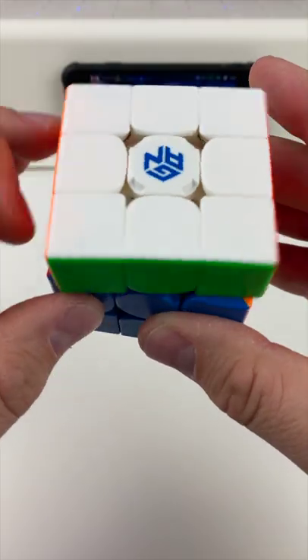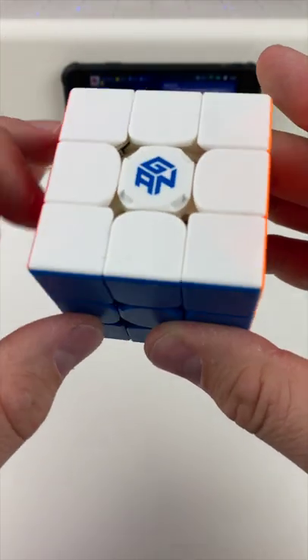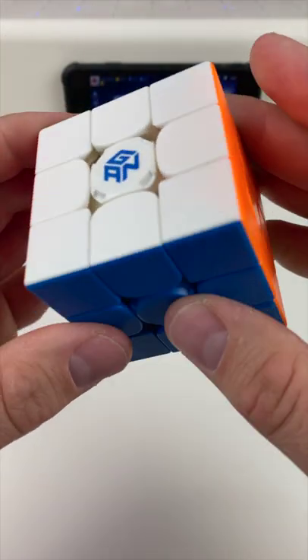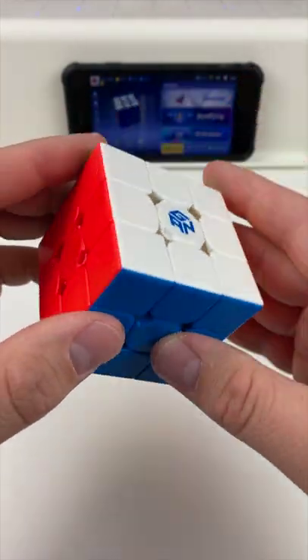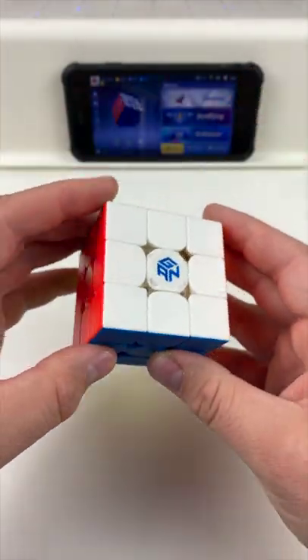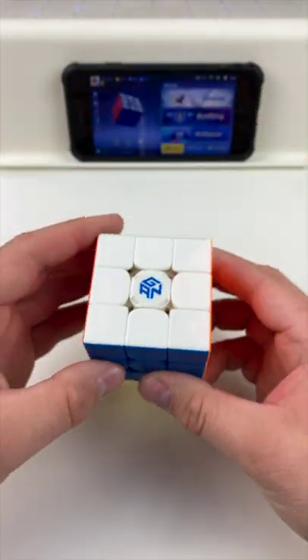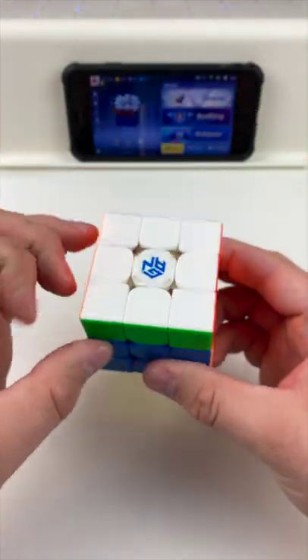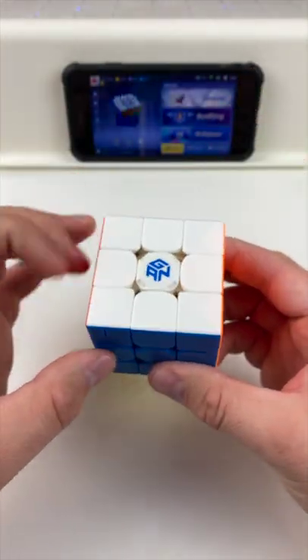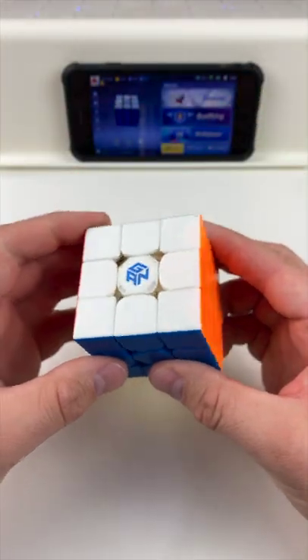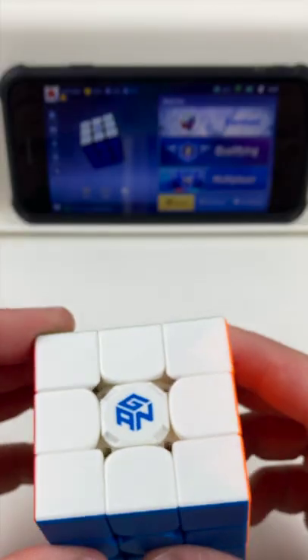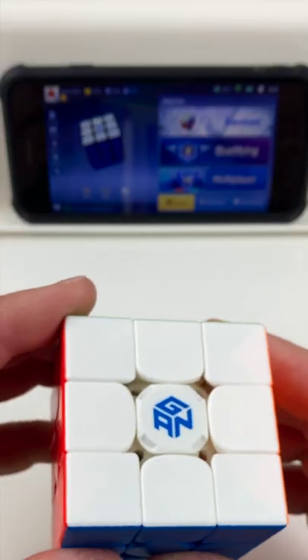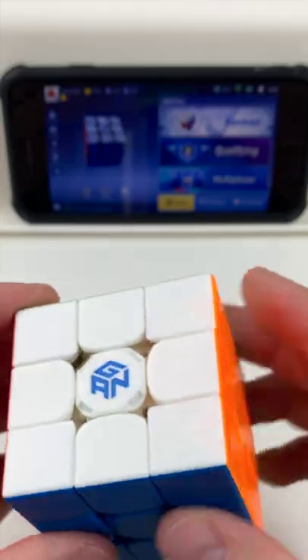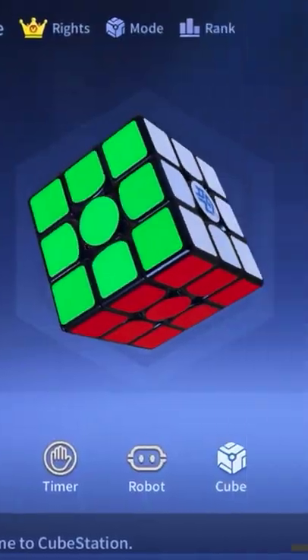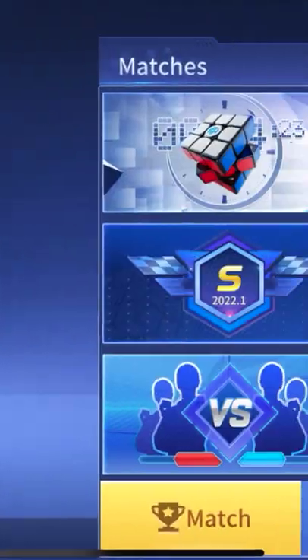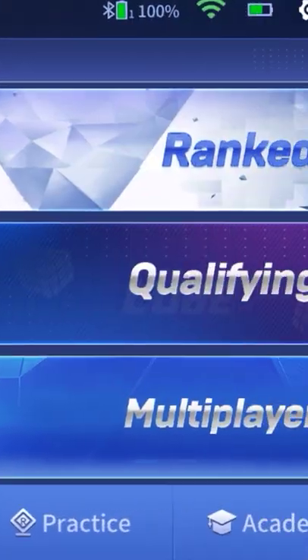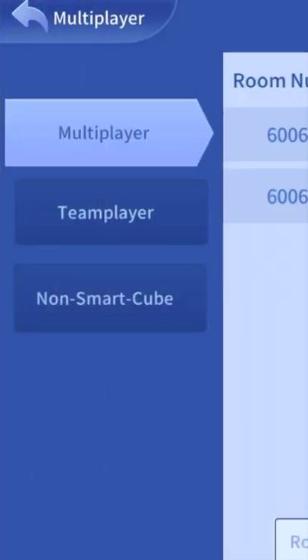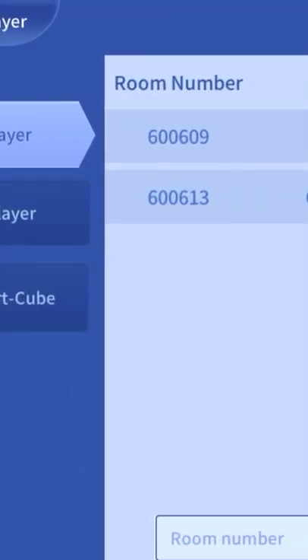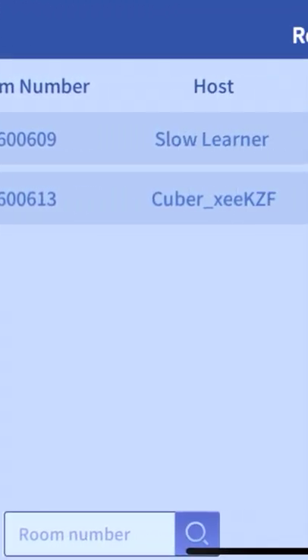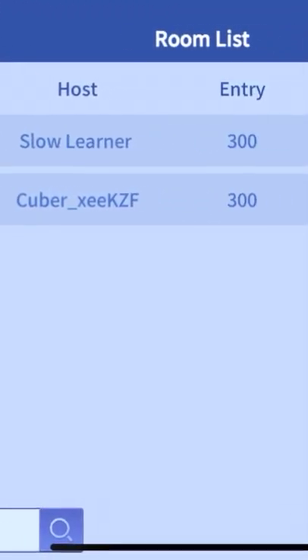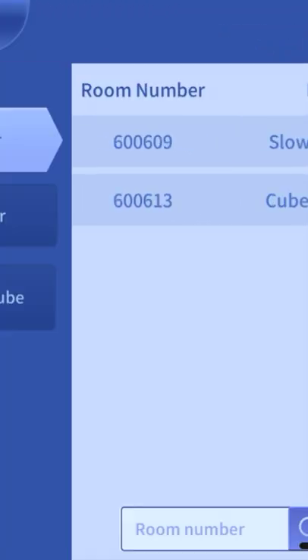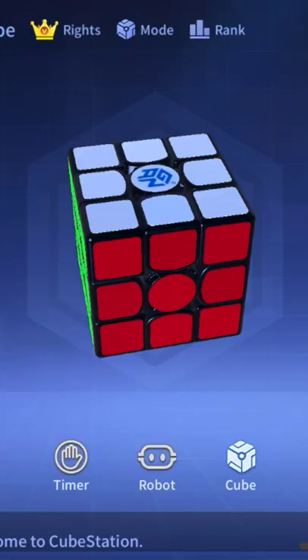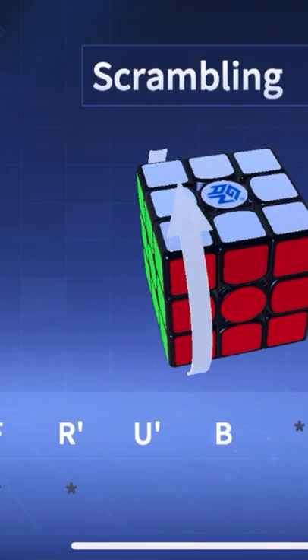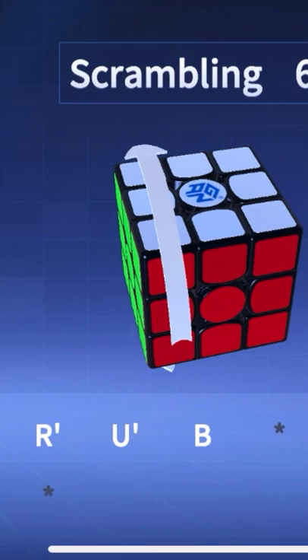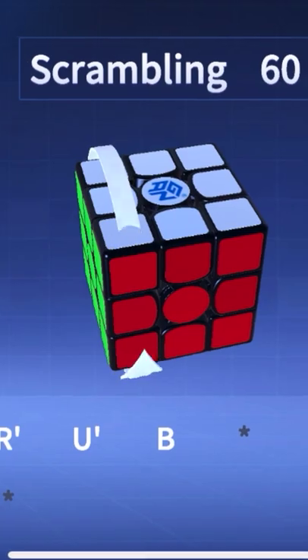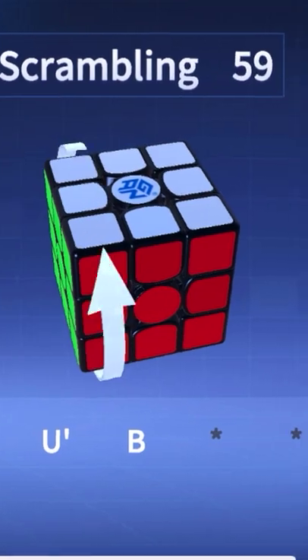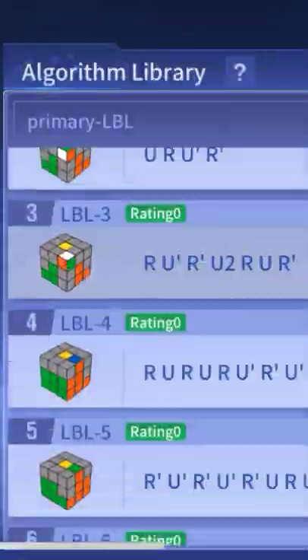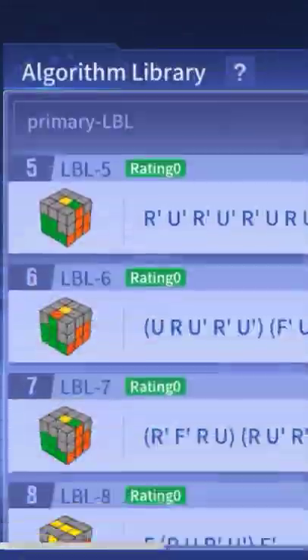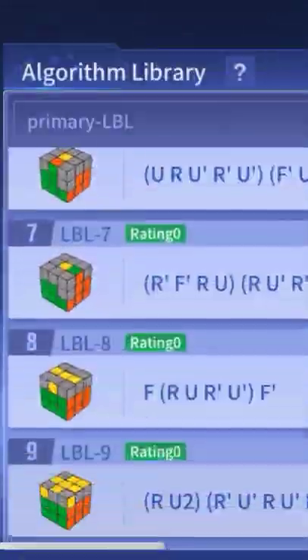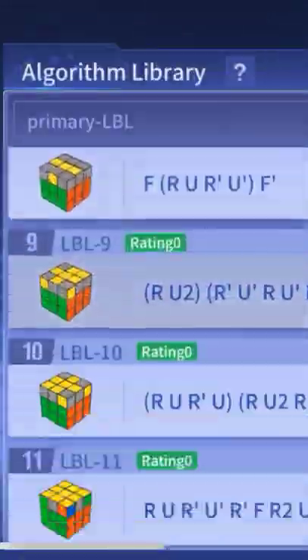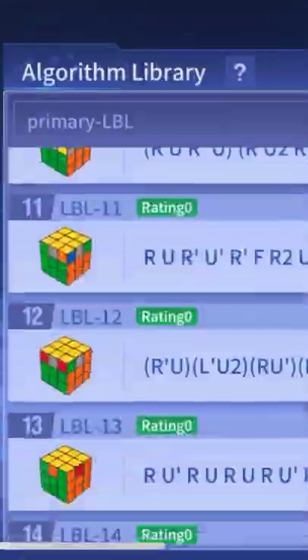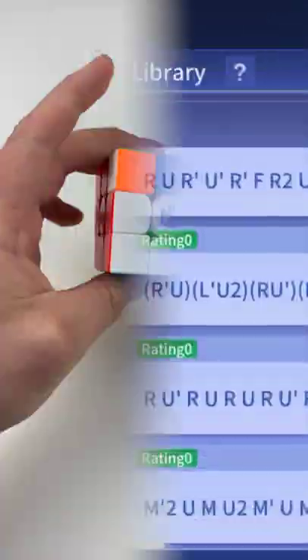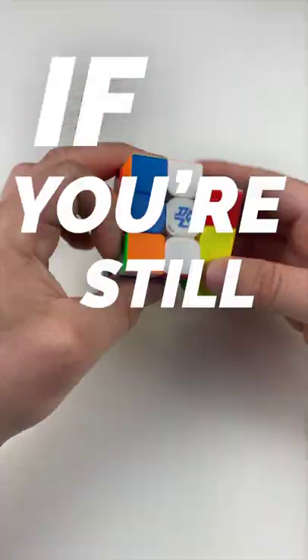What makes this cube extra cool is that it can connect to your phone through an app using Bluetooth. In the app, you can compete against others with any GAN-connected cube. You can time yourself and even learn how to solve a Rubik's Cube if you don't know how.